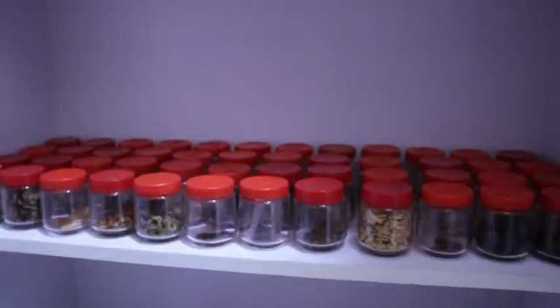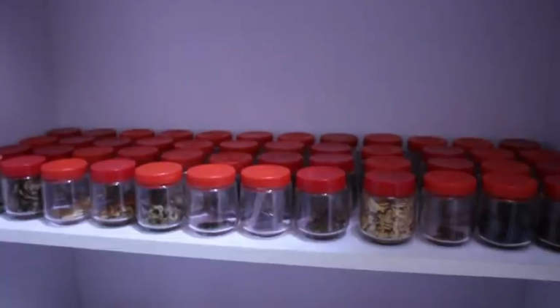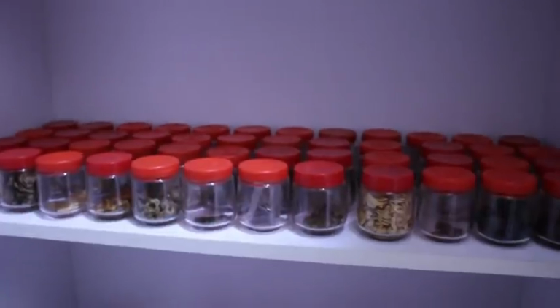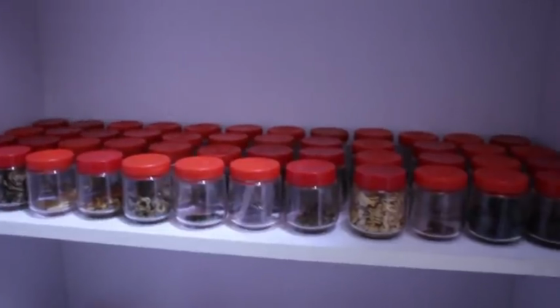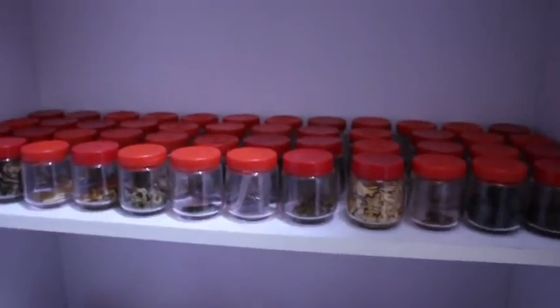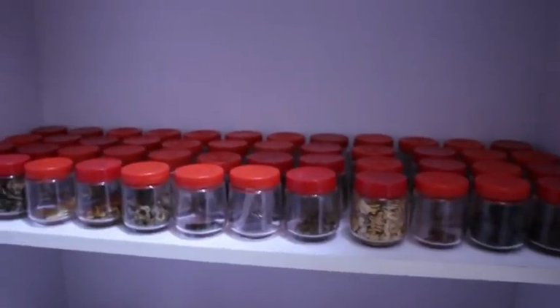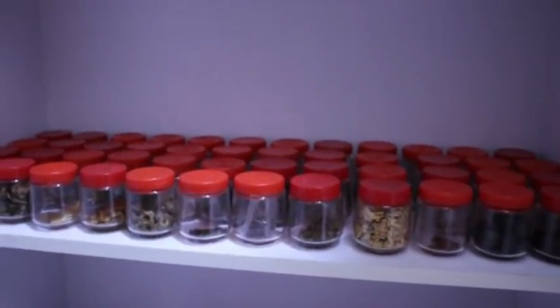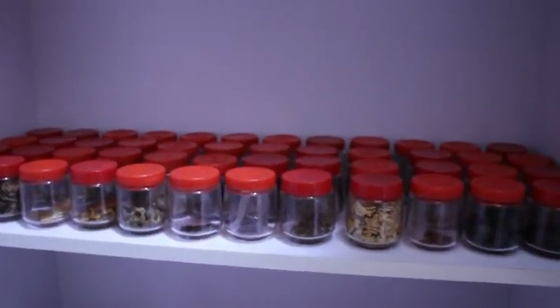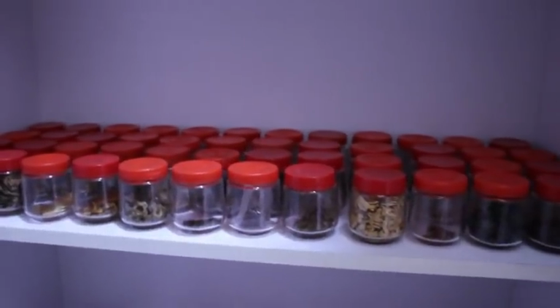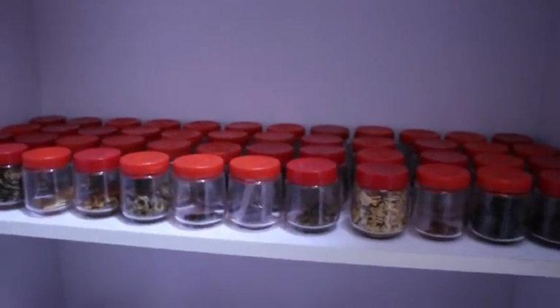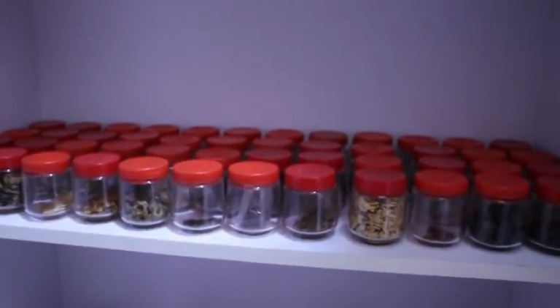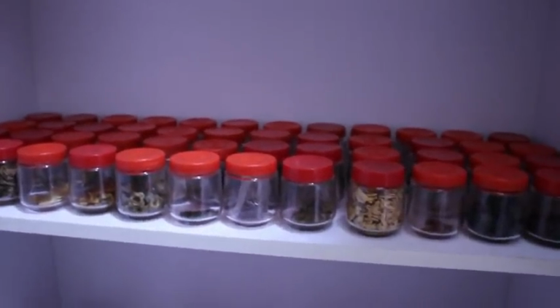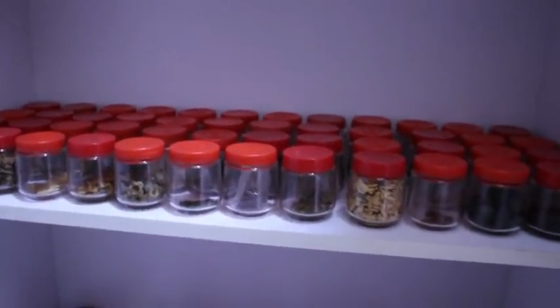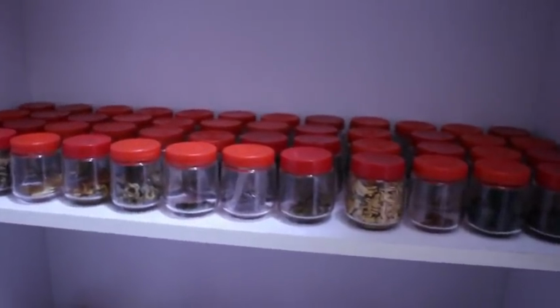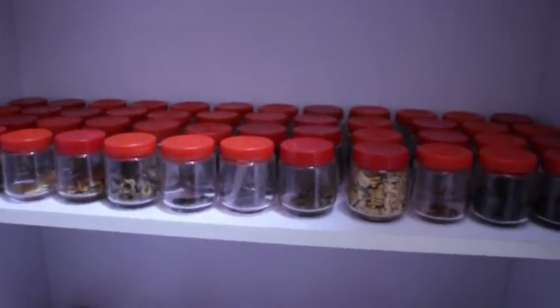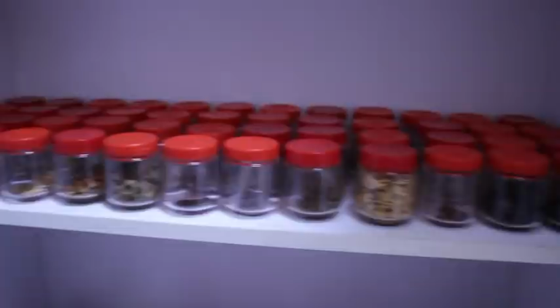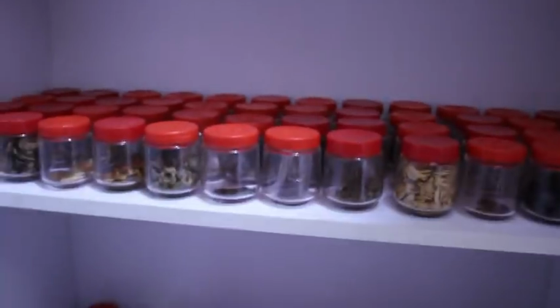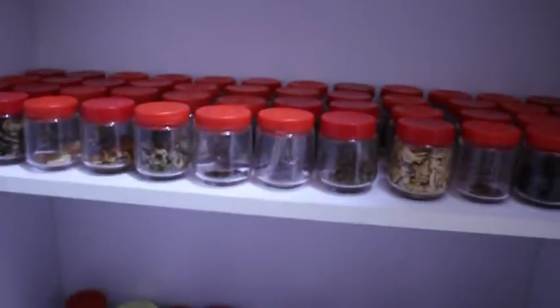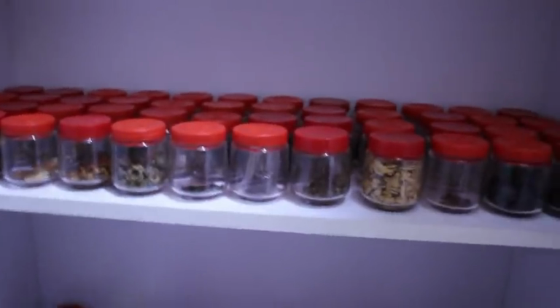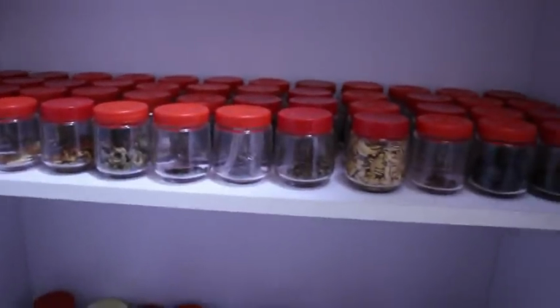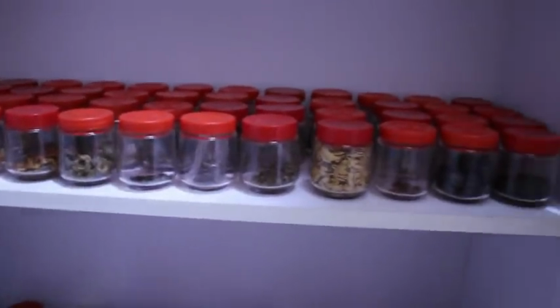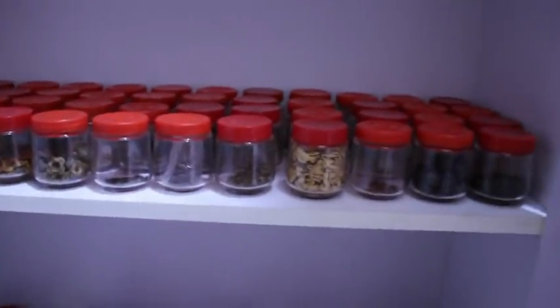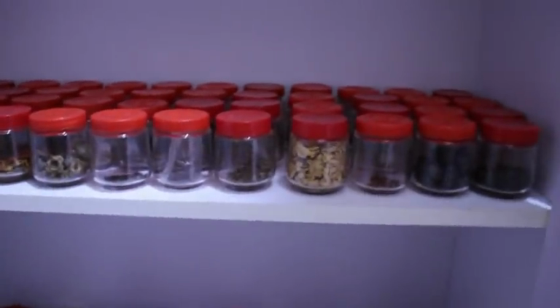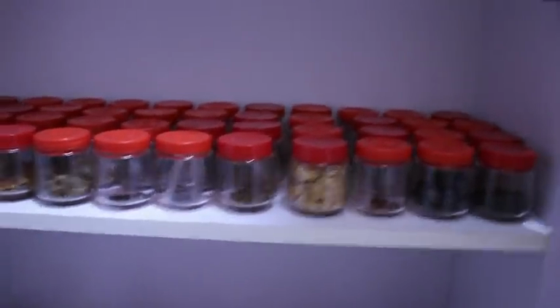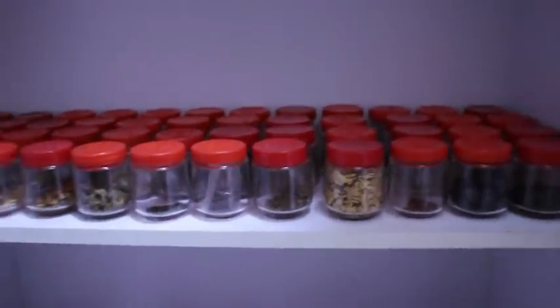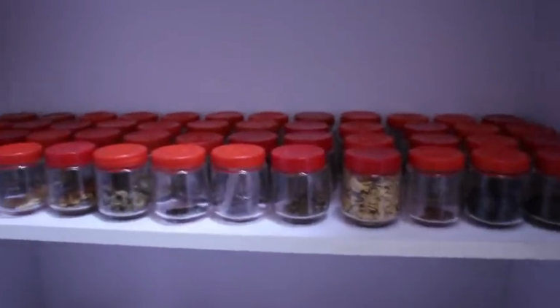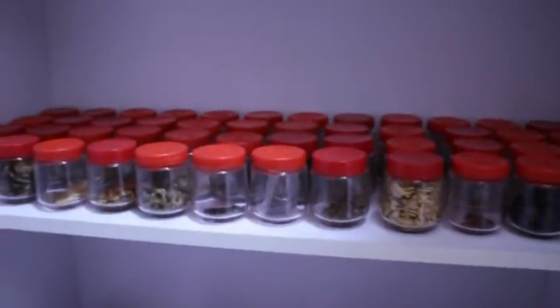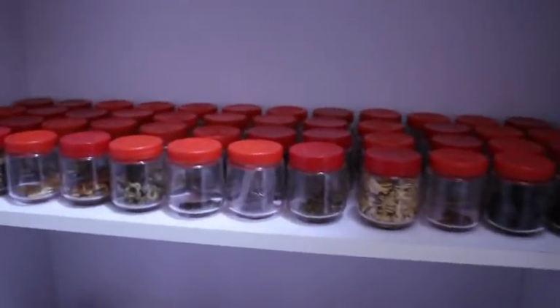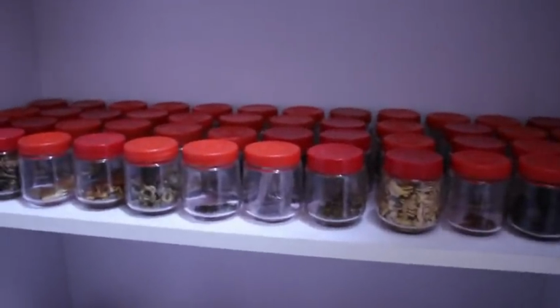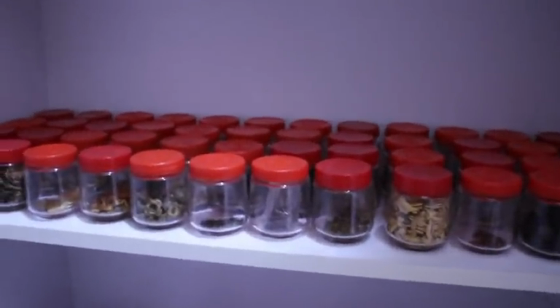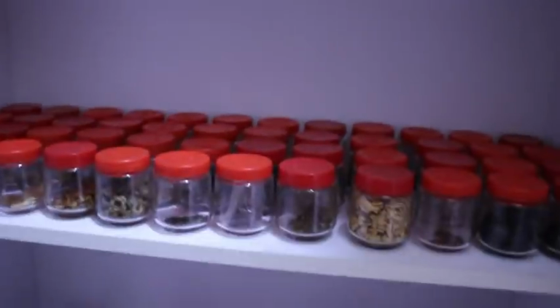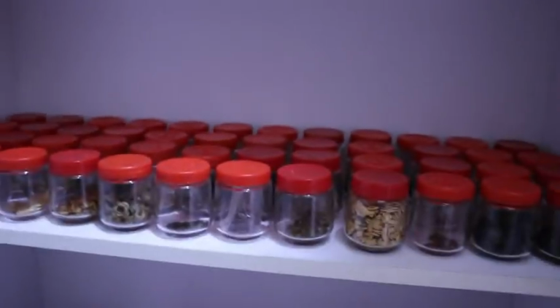Jai Shri Krishna, Jai Shri Ramachandra, Jai Shri Lakshmi Ndrasimha. Dear viewers, today I am going to show you my mother's seed collection.